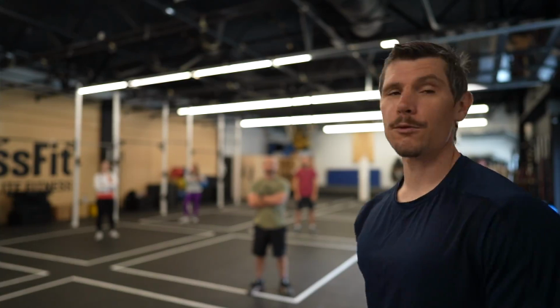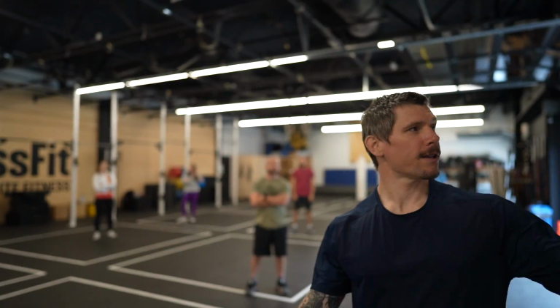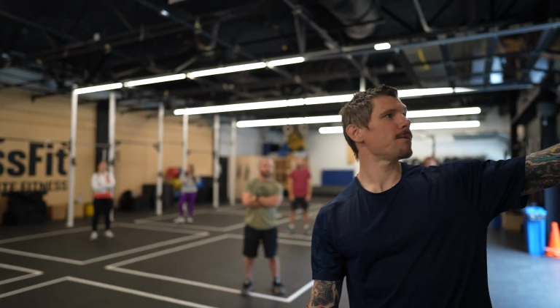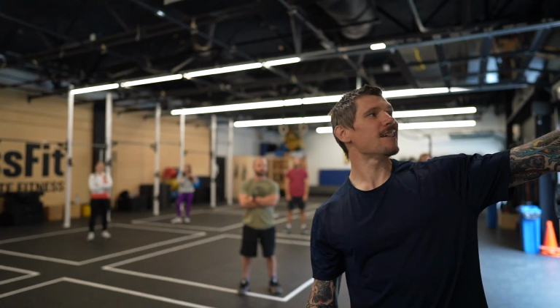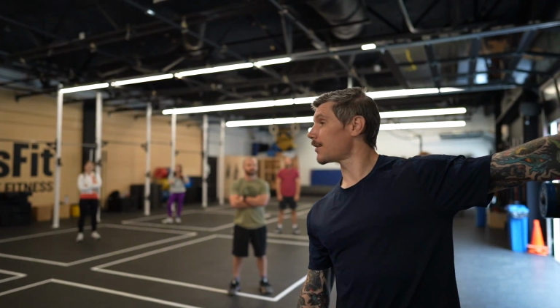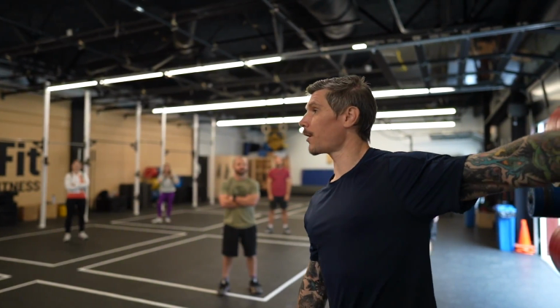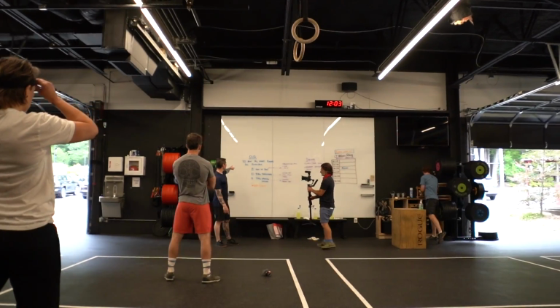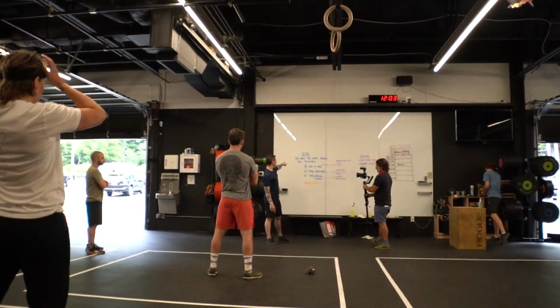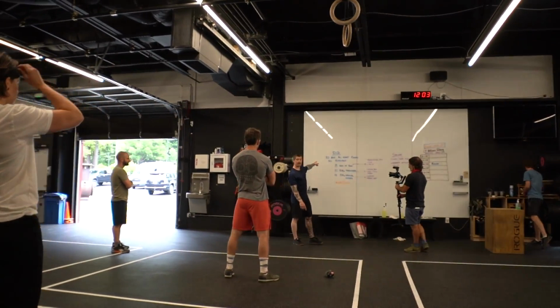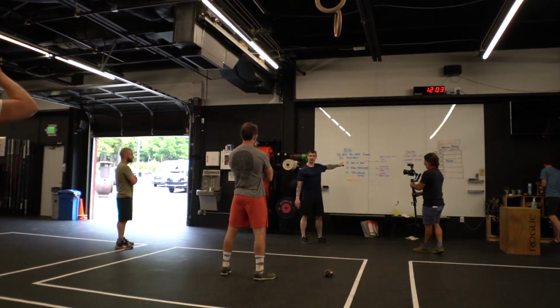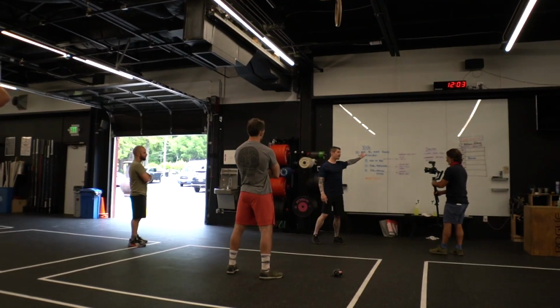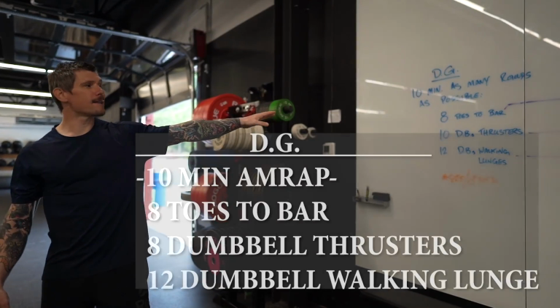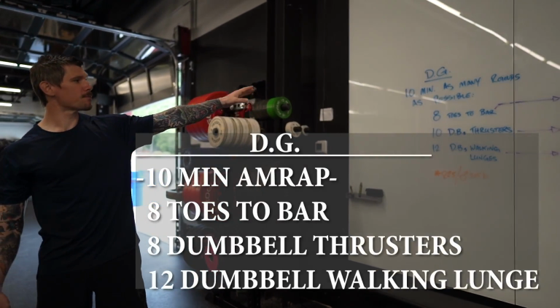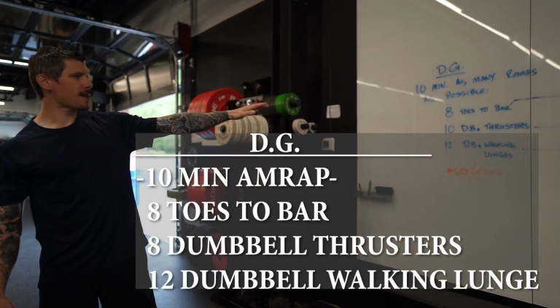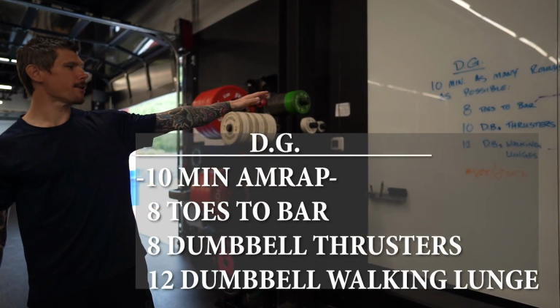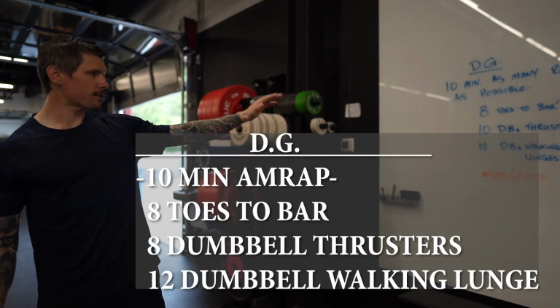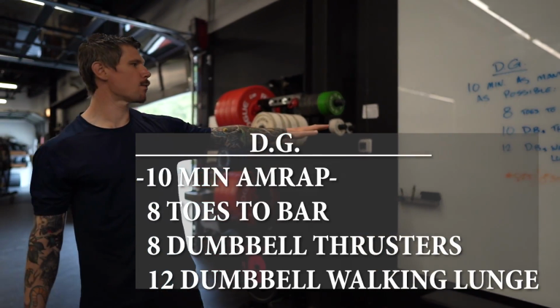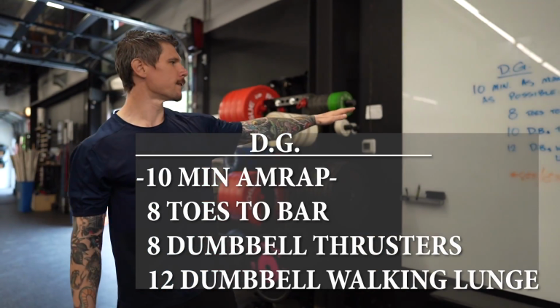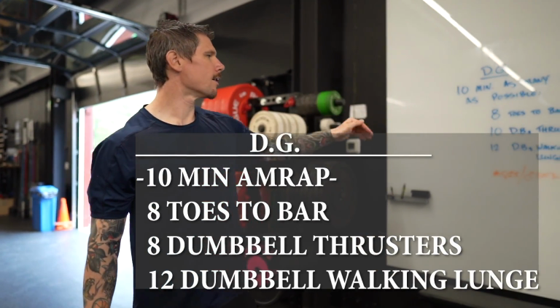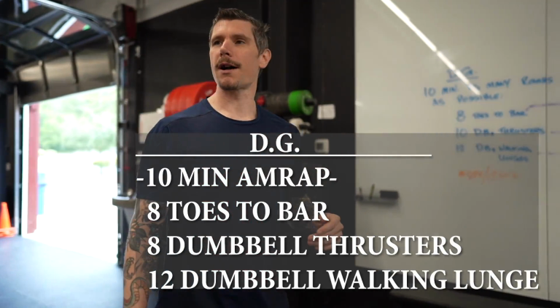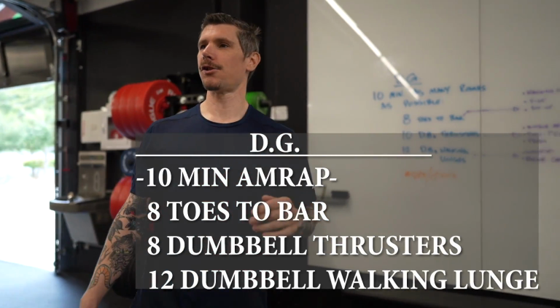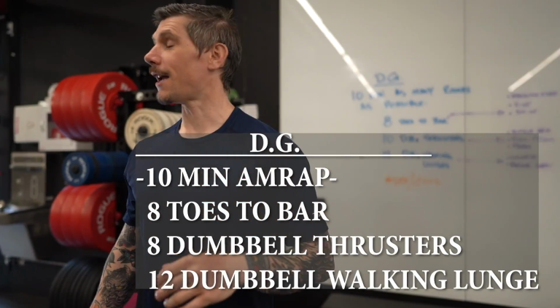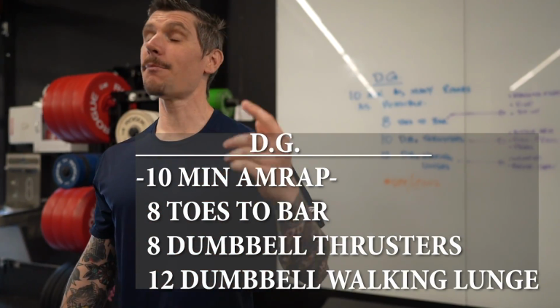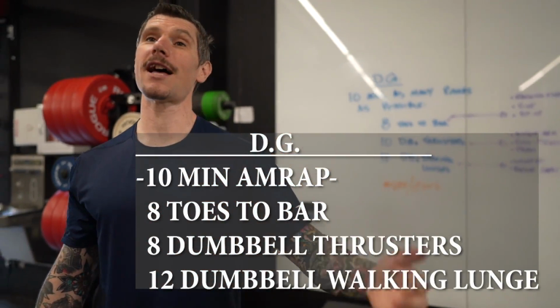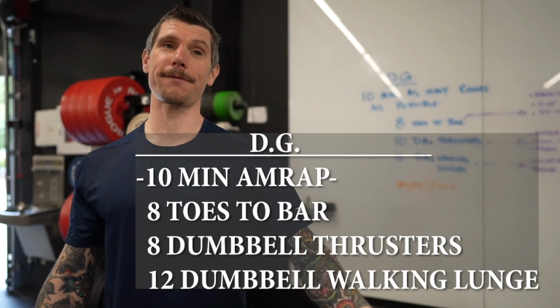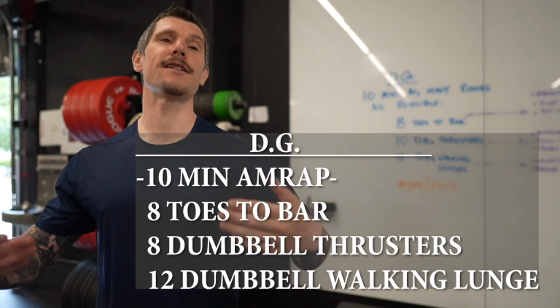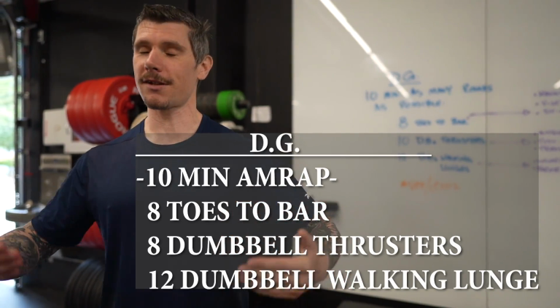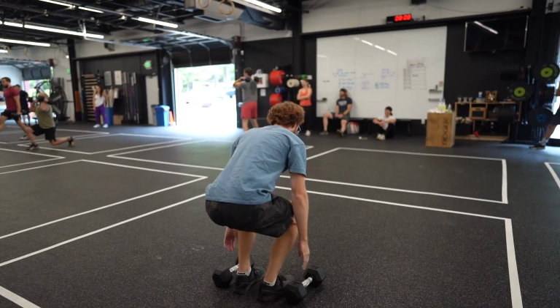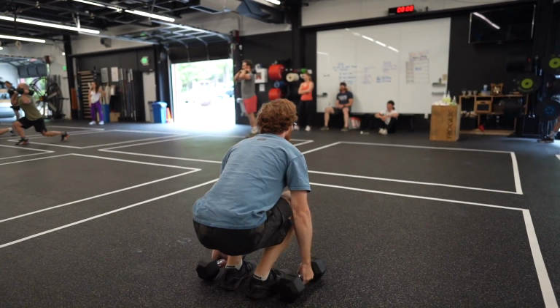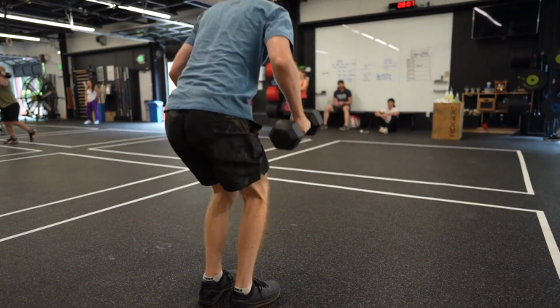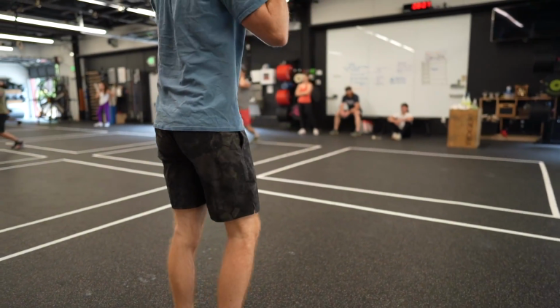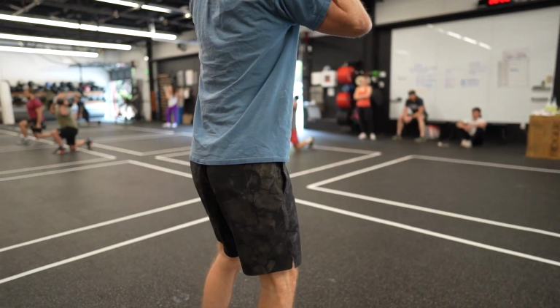The workout is going to be DG — it's a hero workout. It's 10 minutes, as many rounds as possible: eight toes to bar, 10 dumbbell thrusters, and 12 dumbbell walking lunges. The dumbbells are light enough that the intention is constant motion — that's what we're going for here.